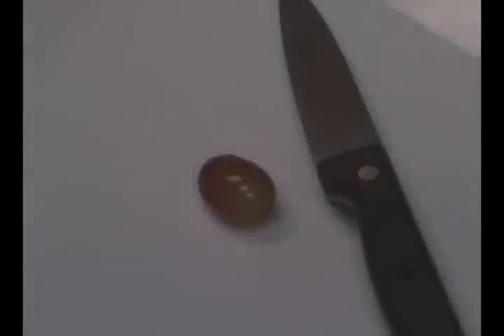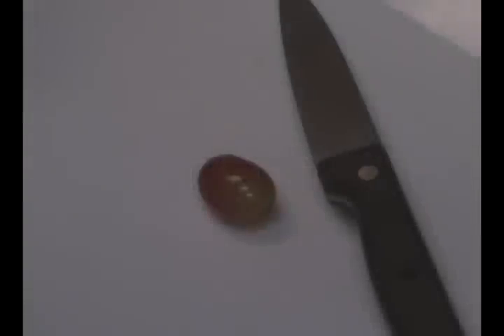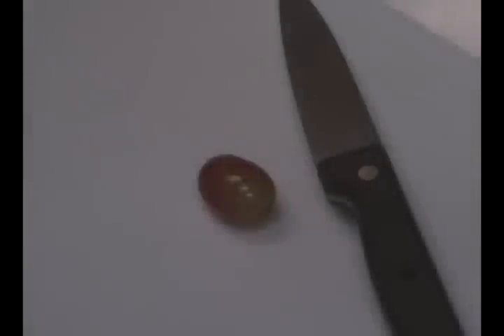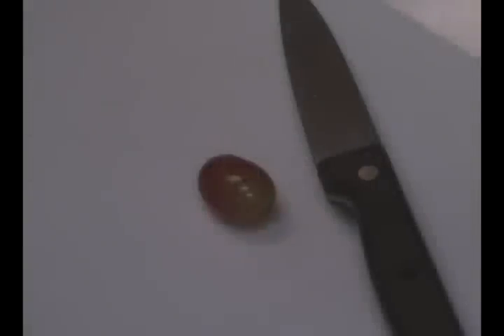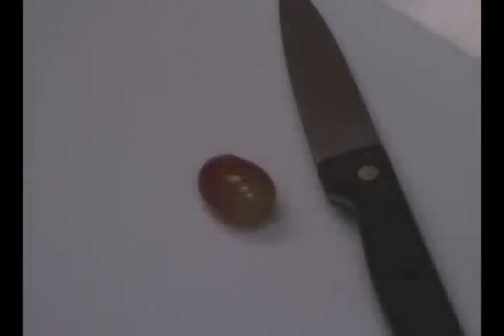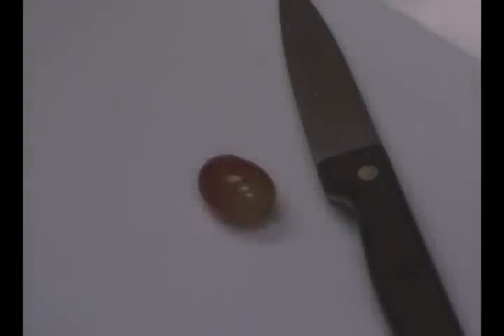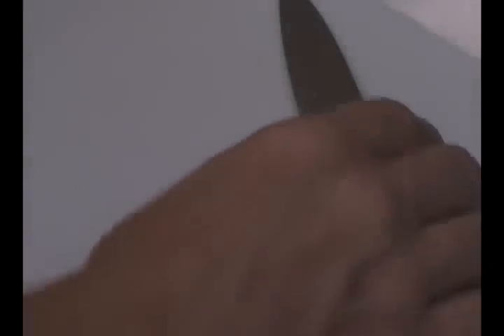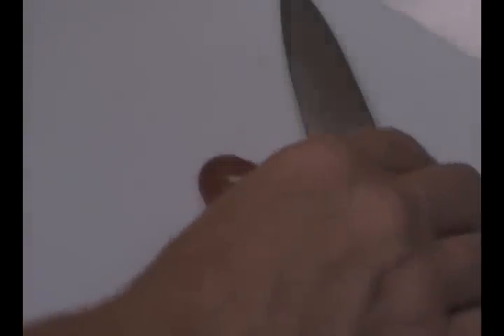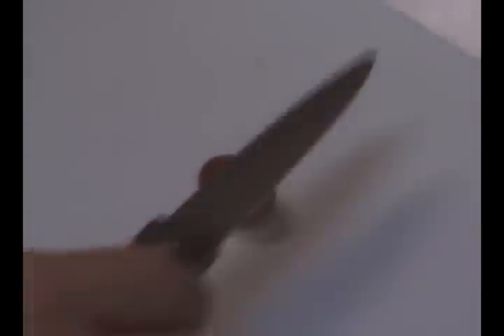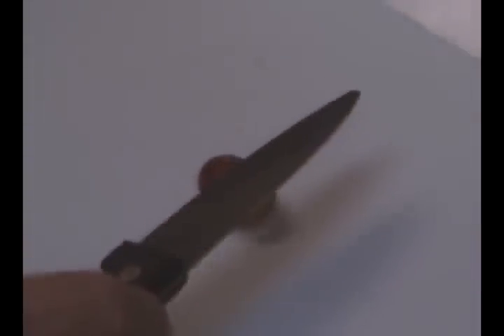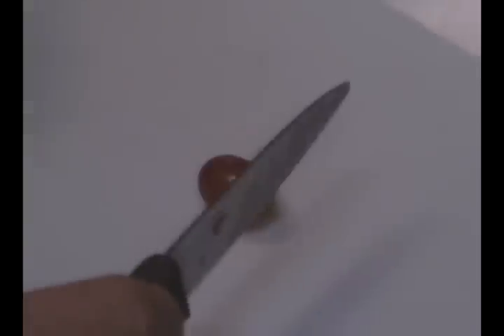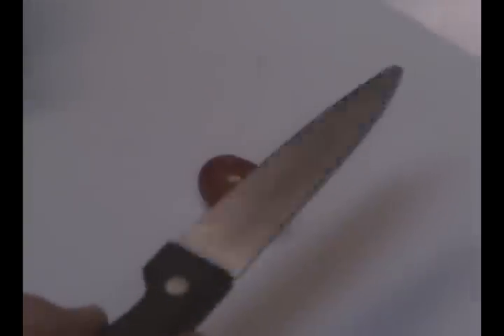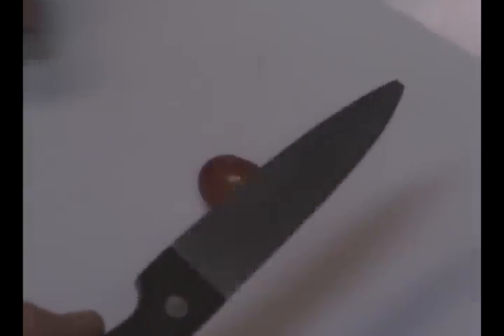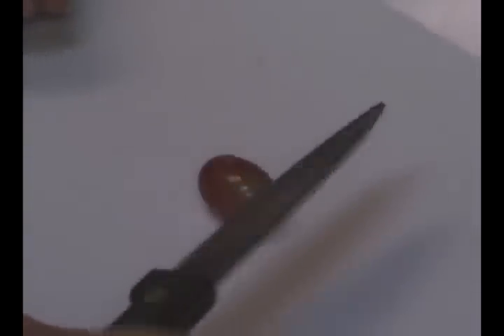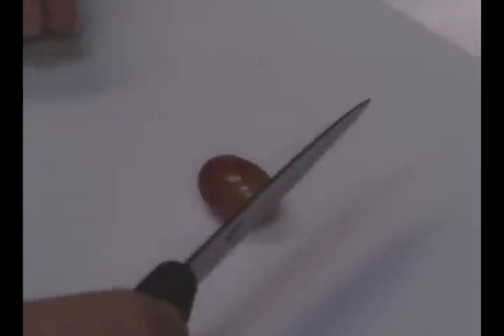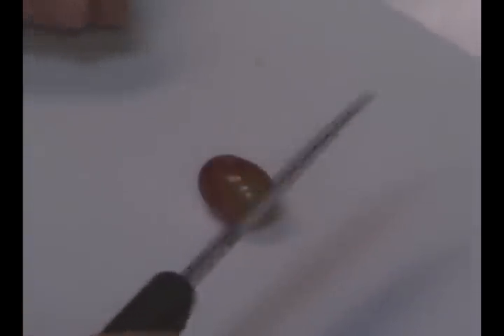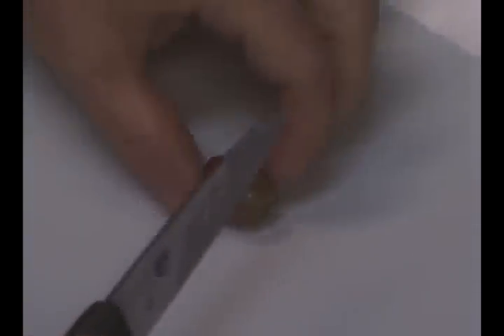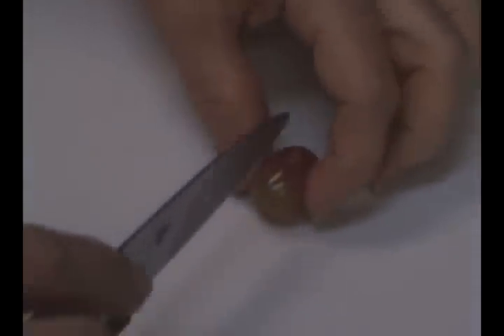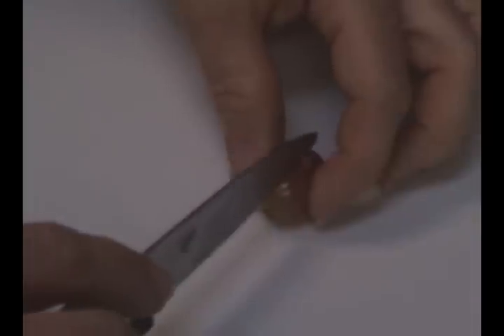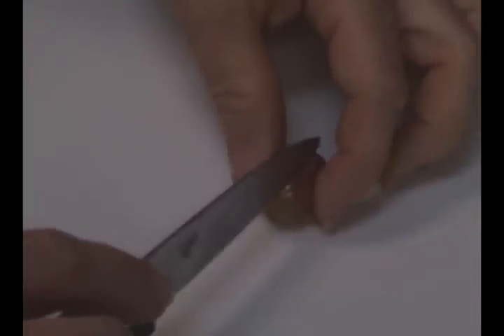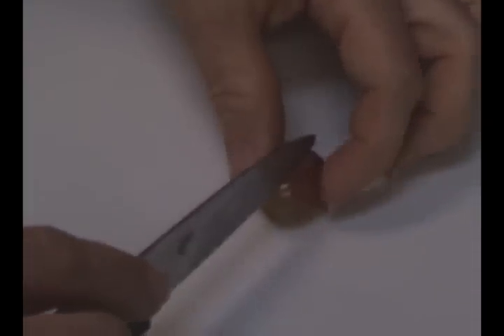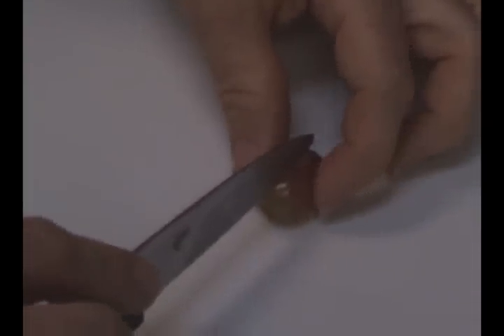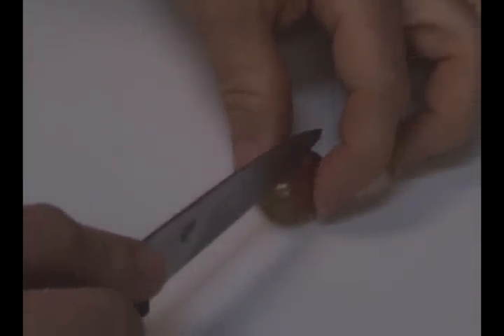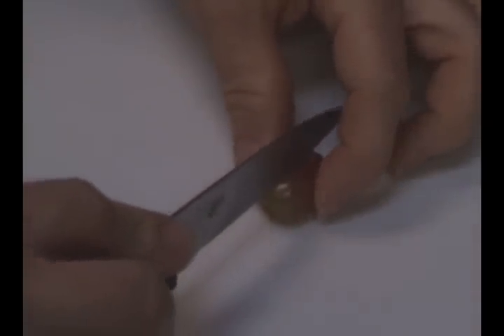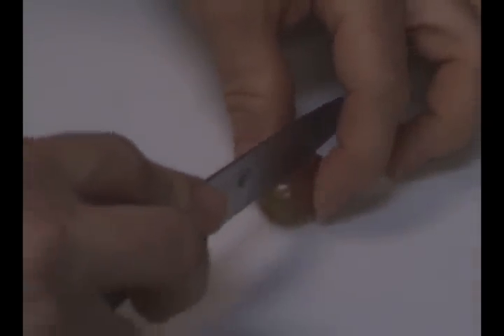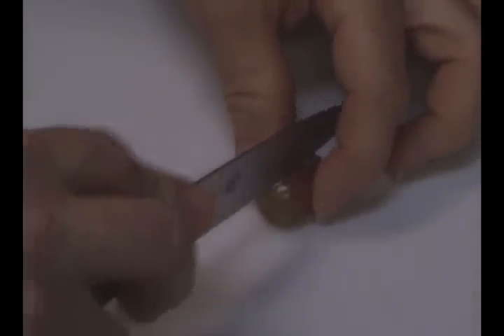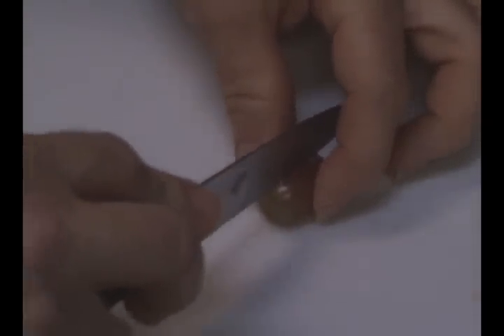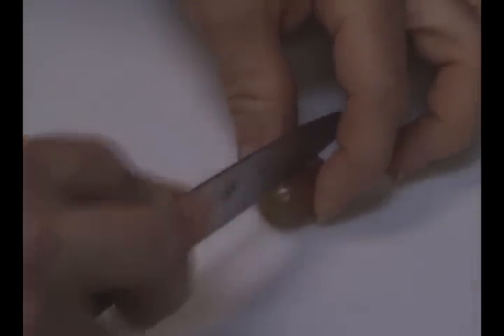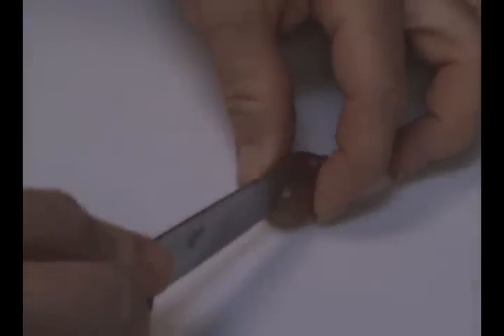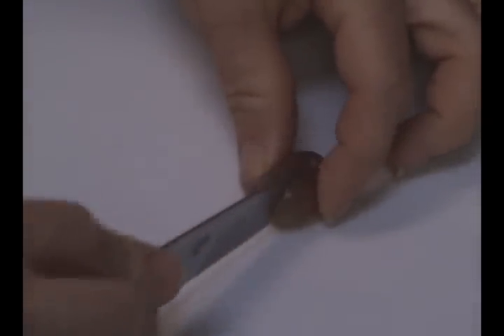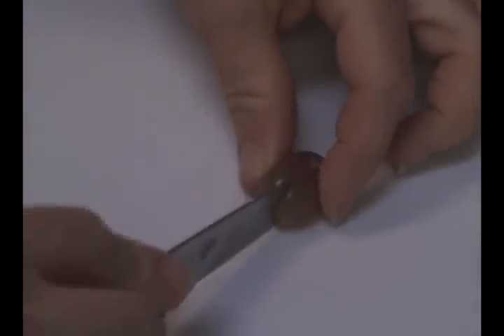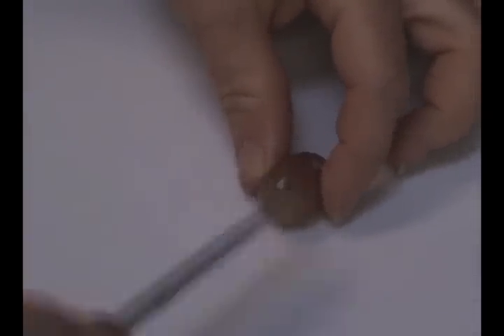We're going to look at the fourth state of matter by using a grape and a knife. Get your grown-up assistant to help you with this. What you need to do is take a grape and slice it almost all the way through from pole to pole.